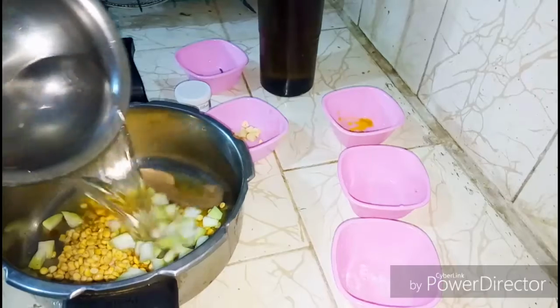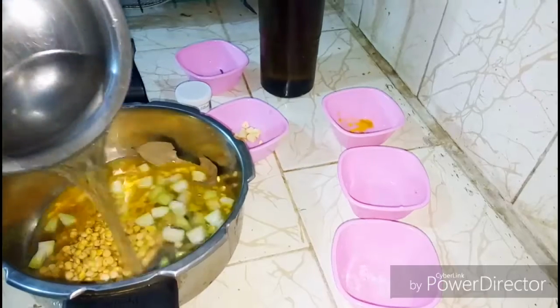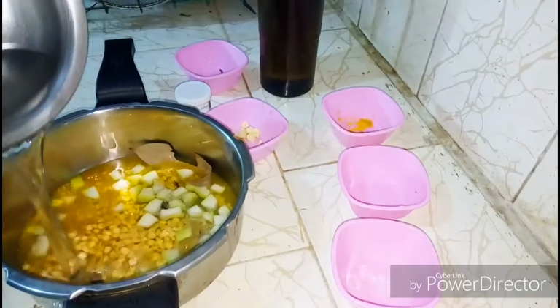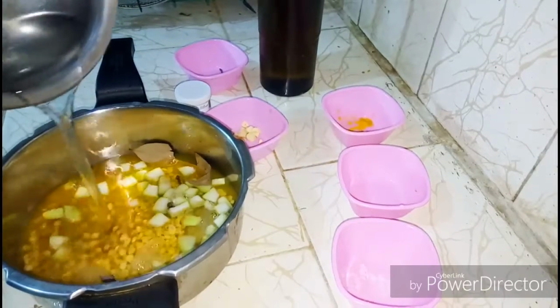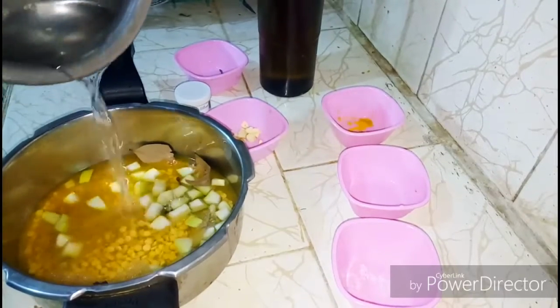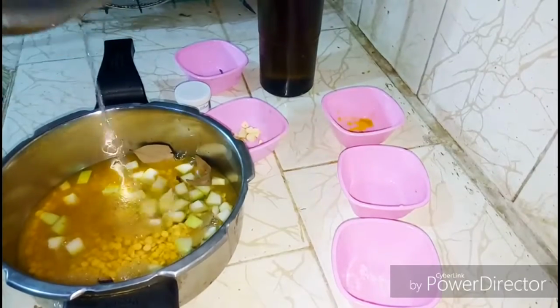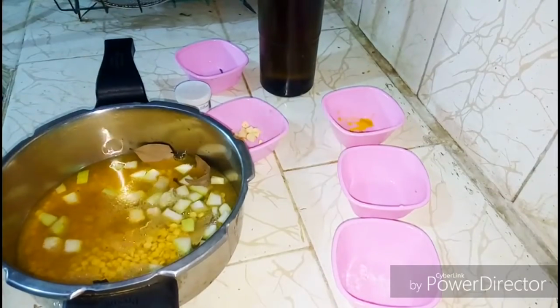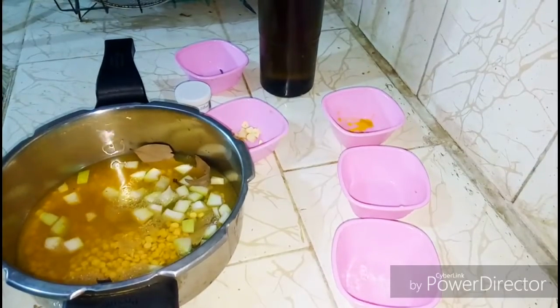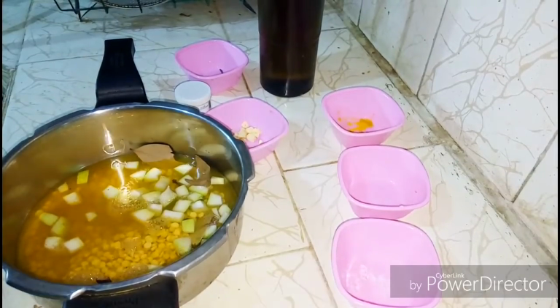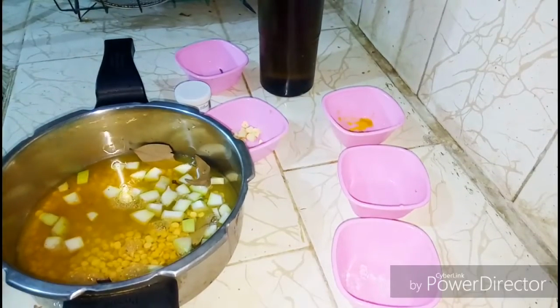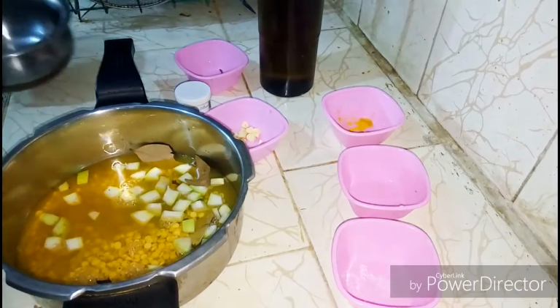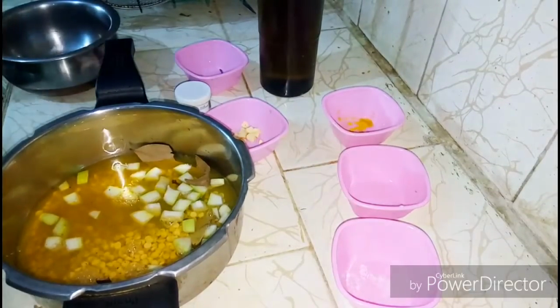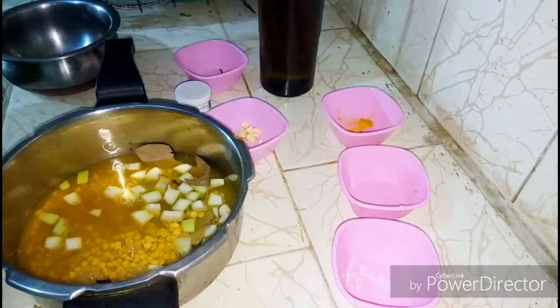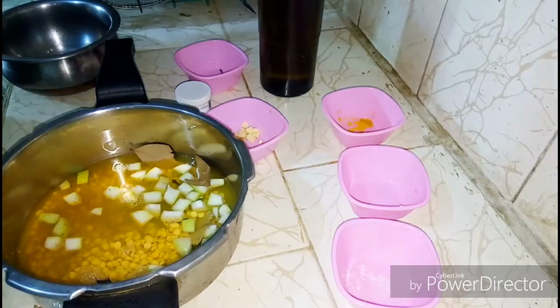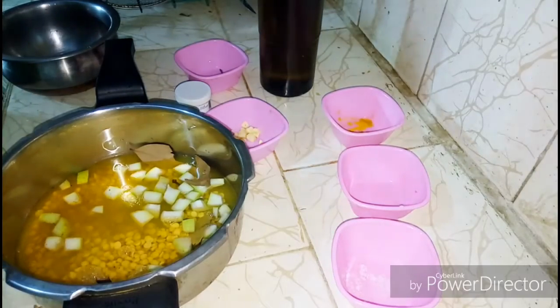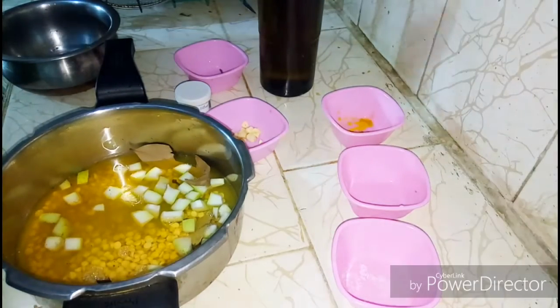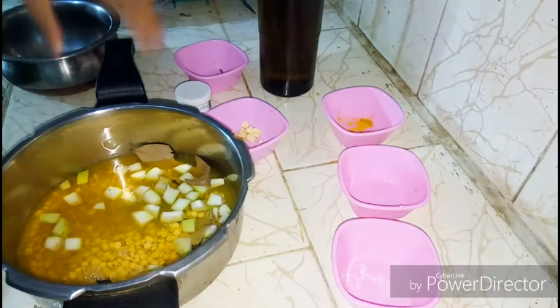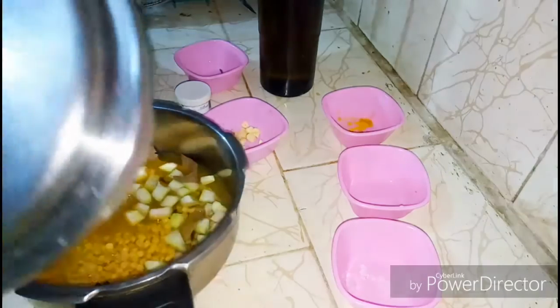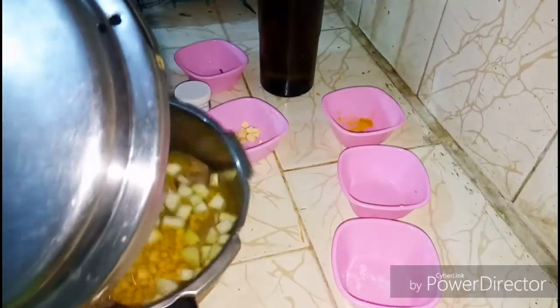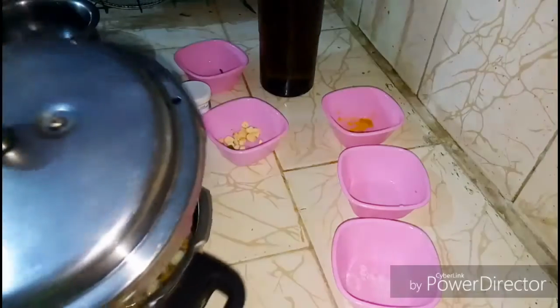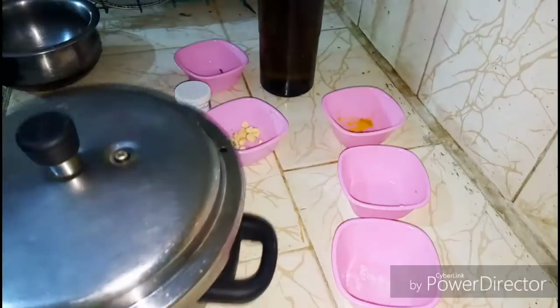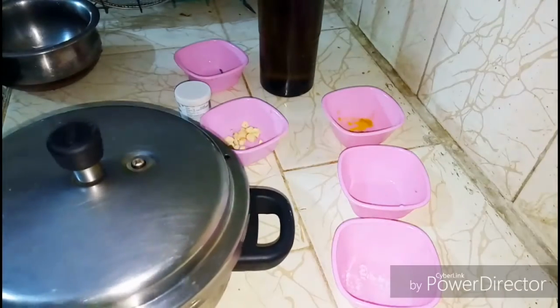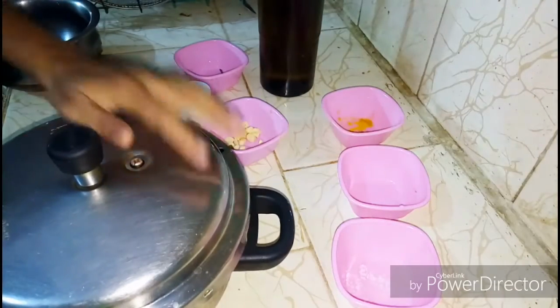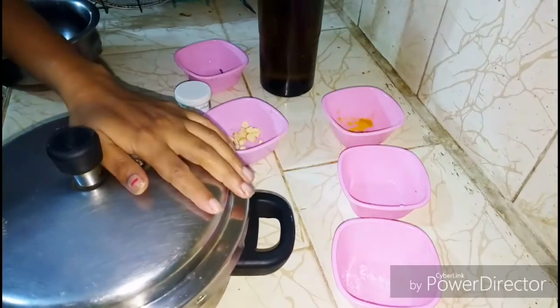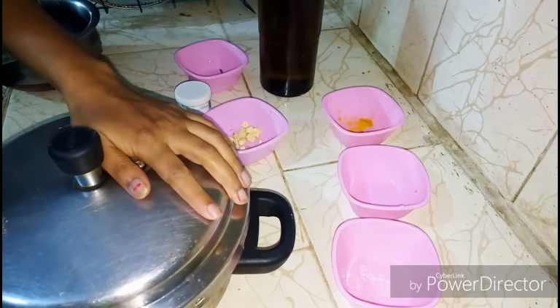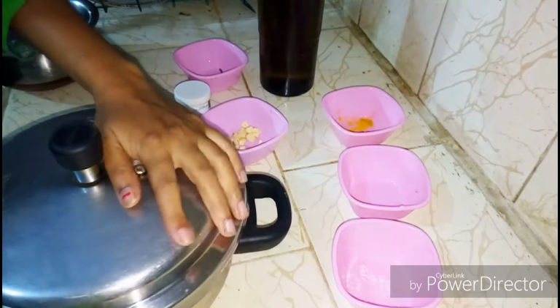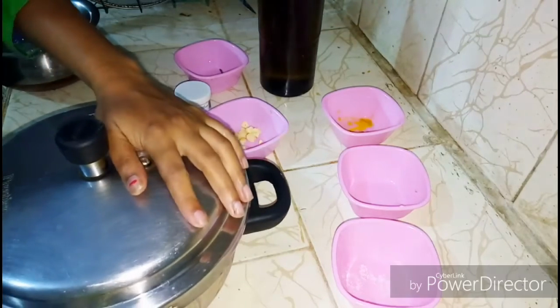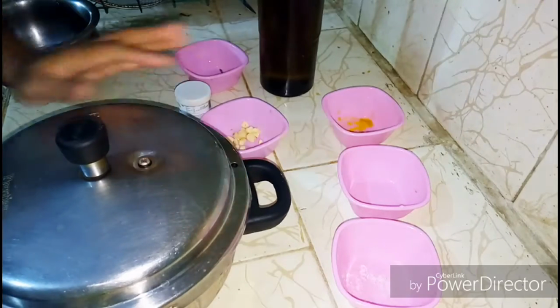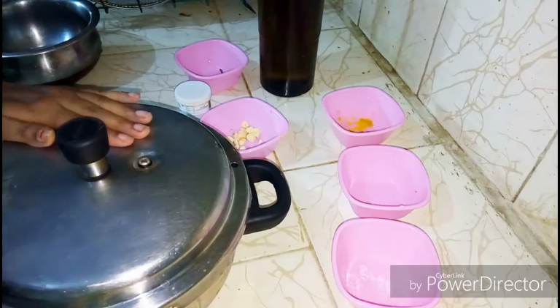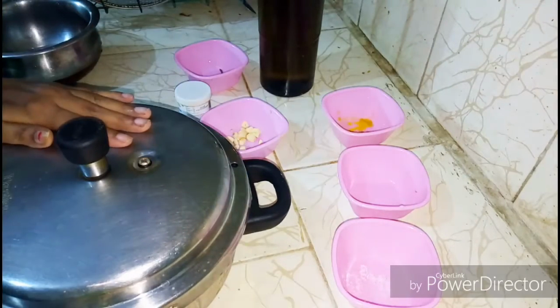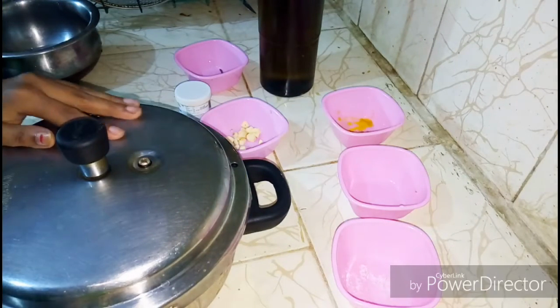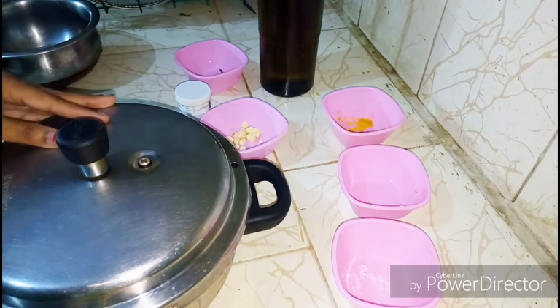Now just add water into it — here I'm adding one and a half cups of water. Now just cover it with a lid, and cook for about five whistles.